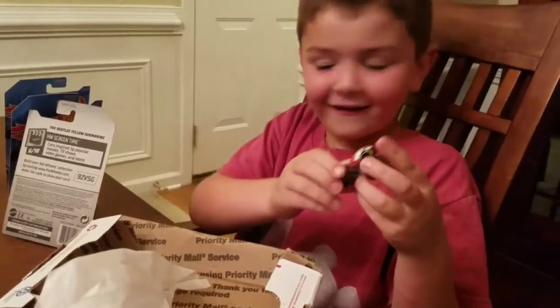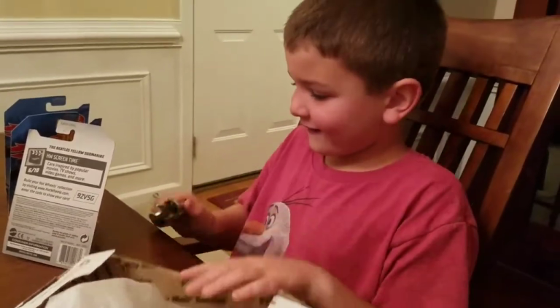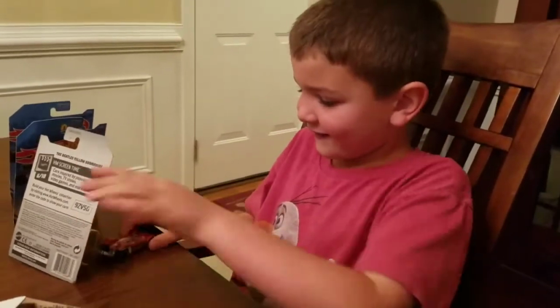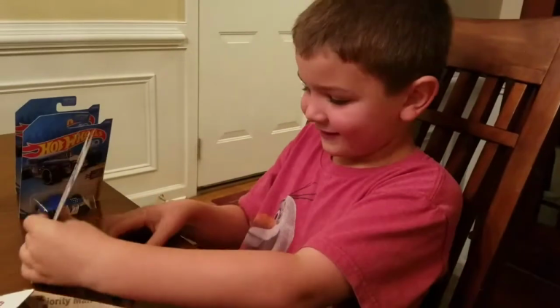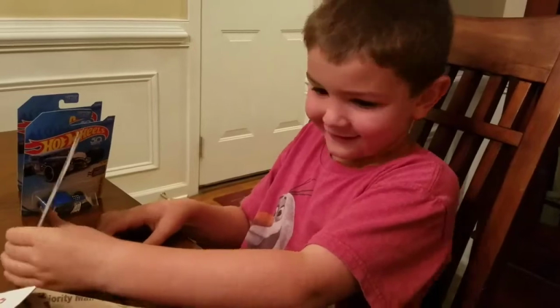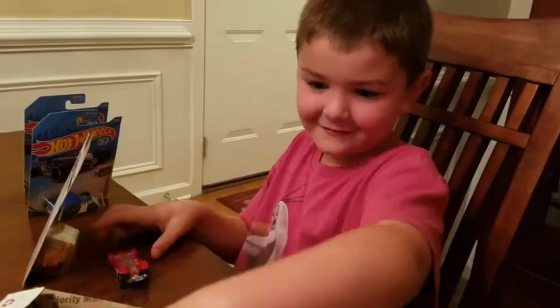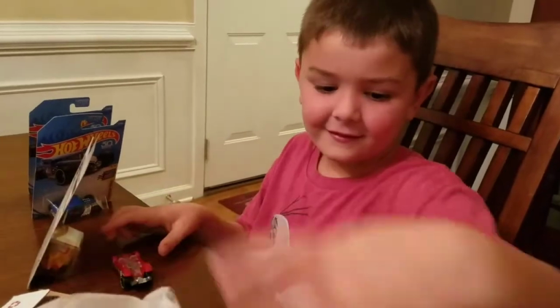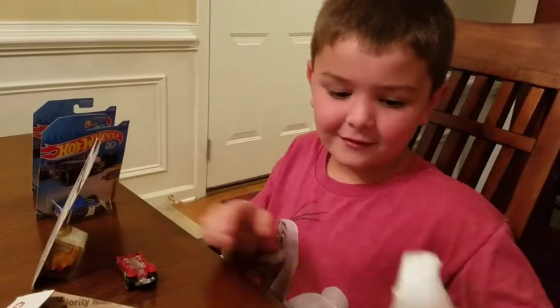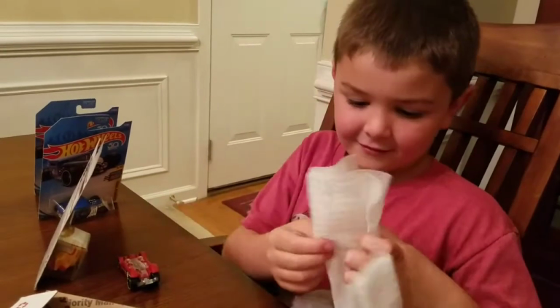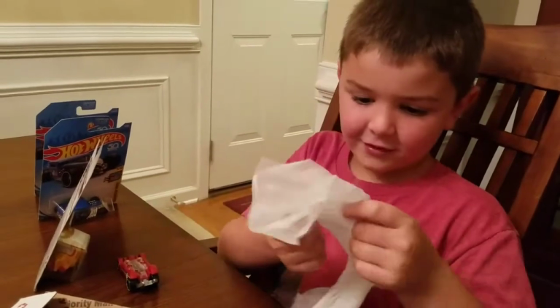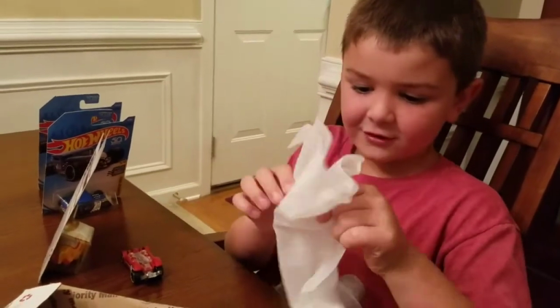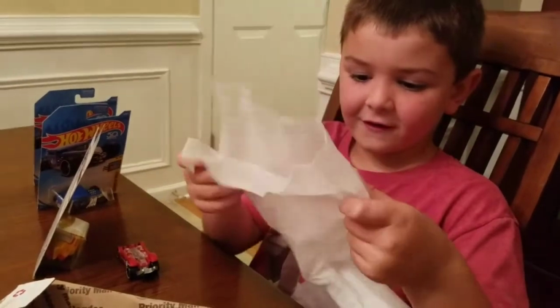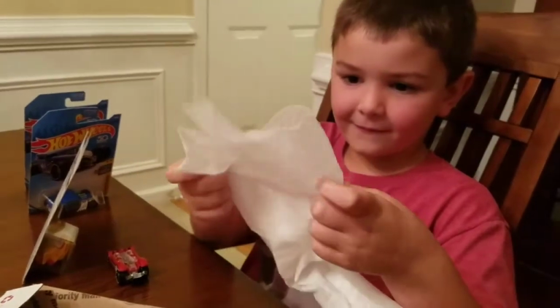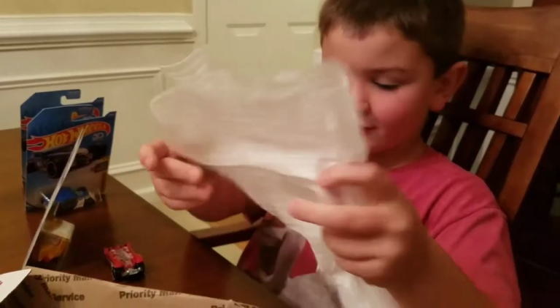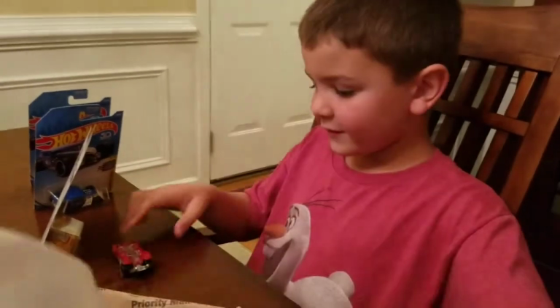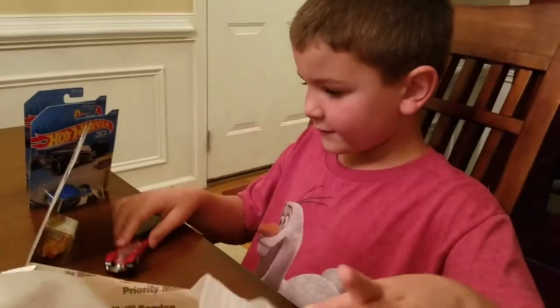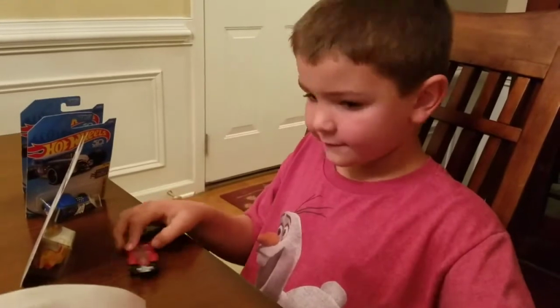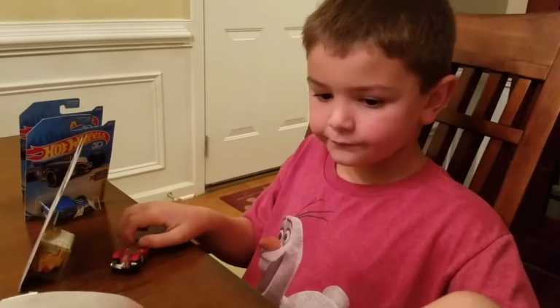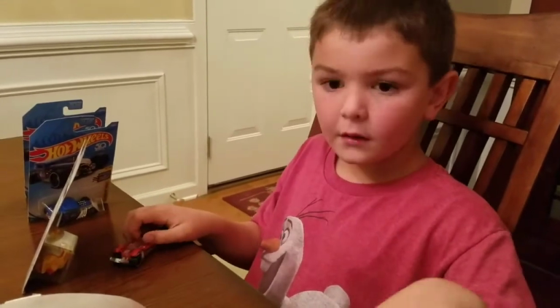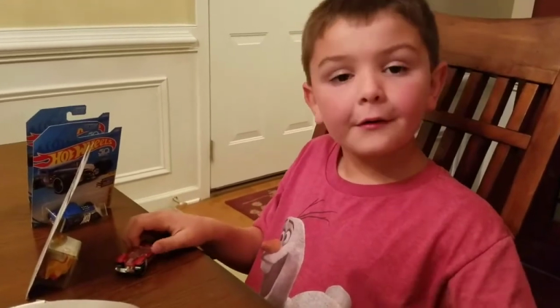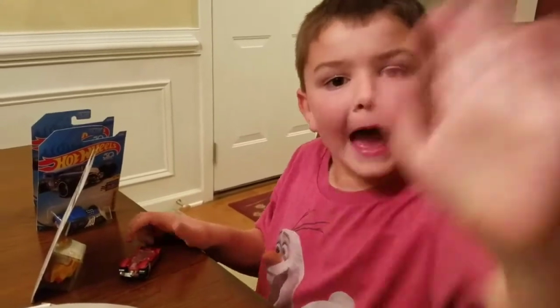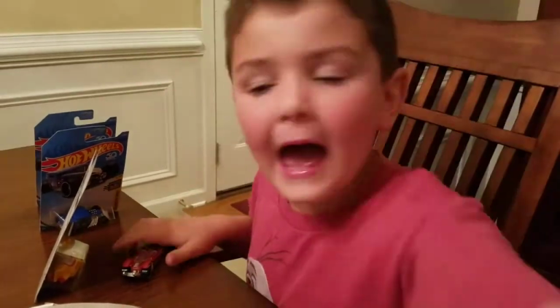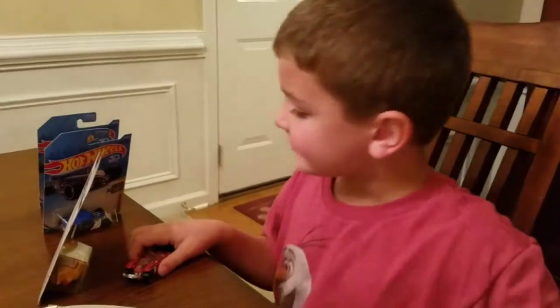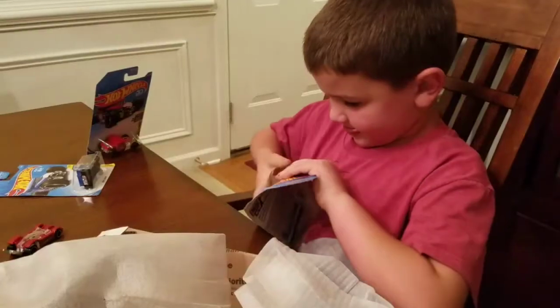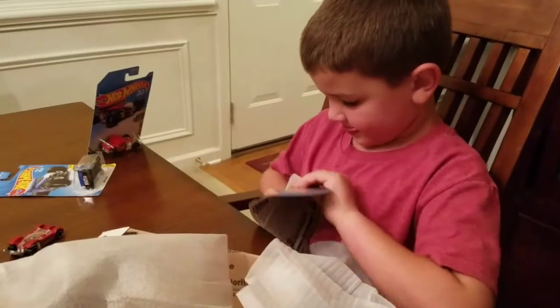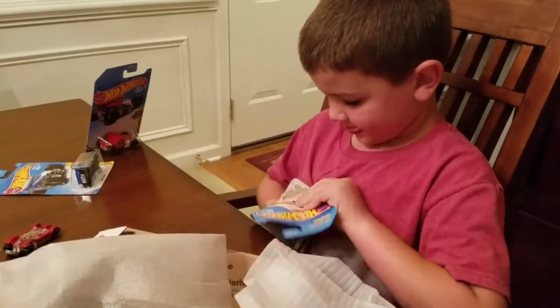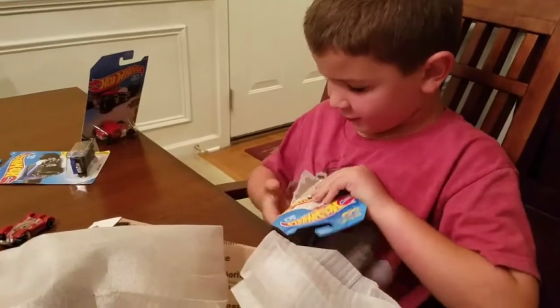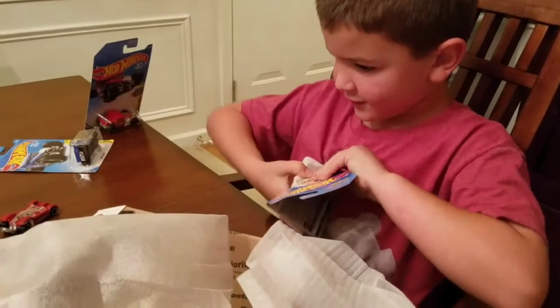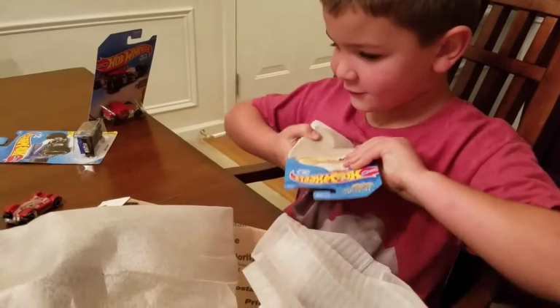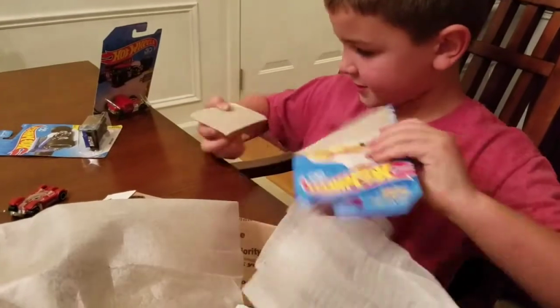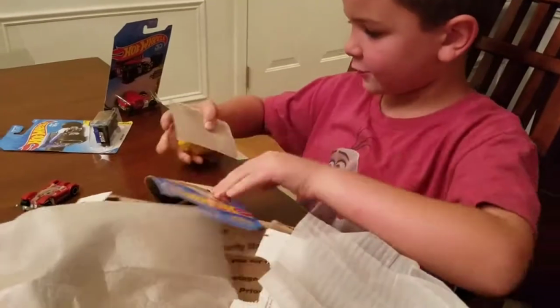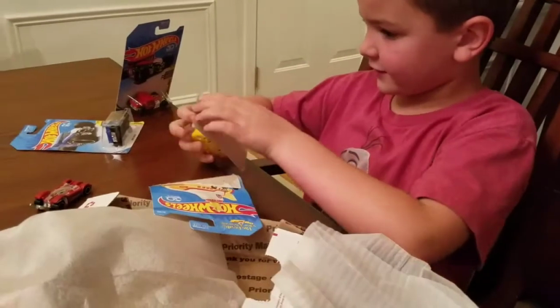Isn't that cool? Yeah, you like them? Yeah. There's nothing in that. Okay, we'll read the note now, okay? Say goodbye. Bye, guys.